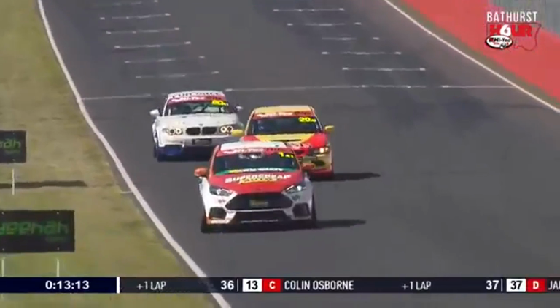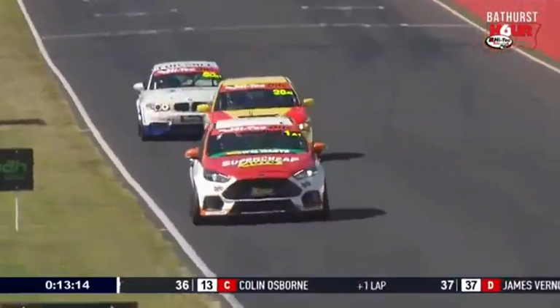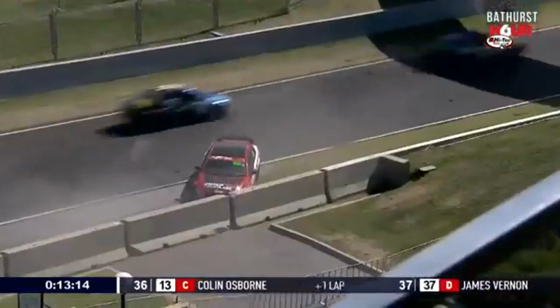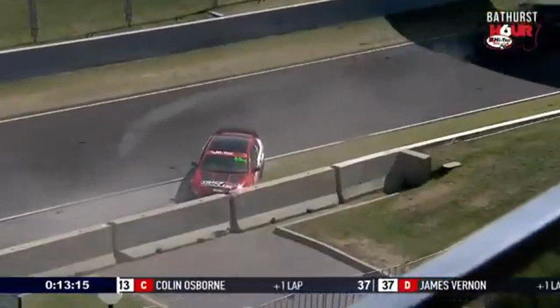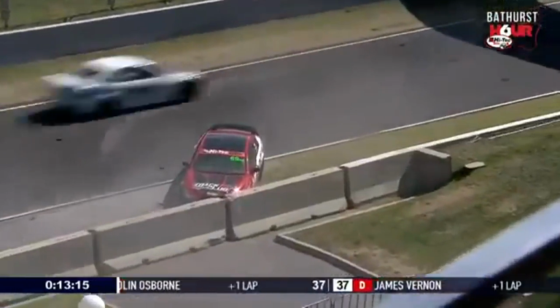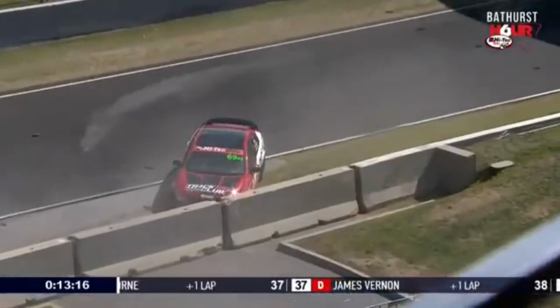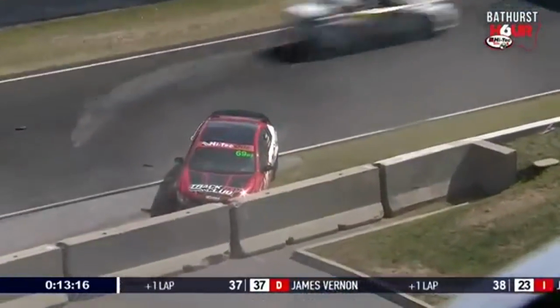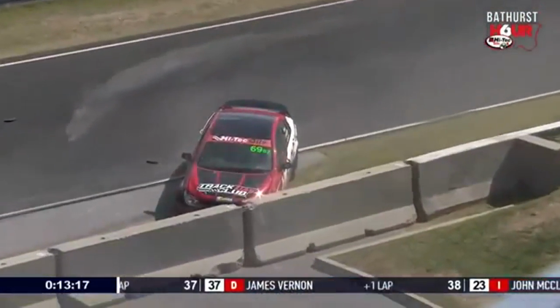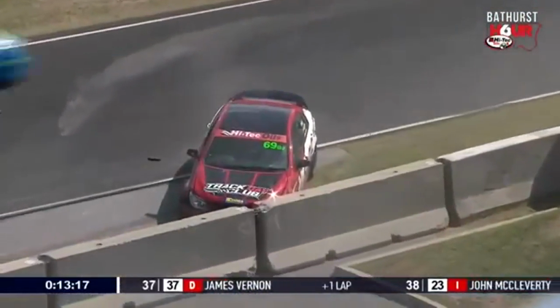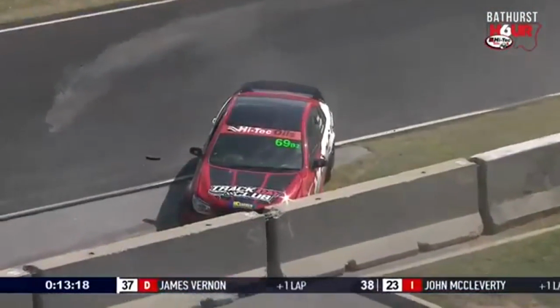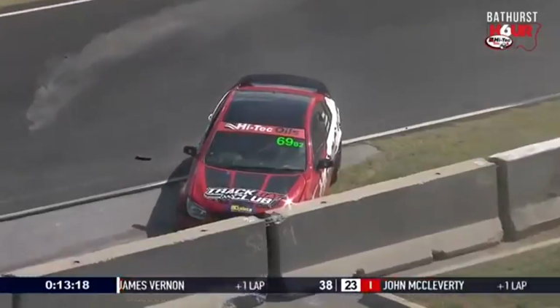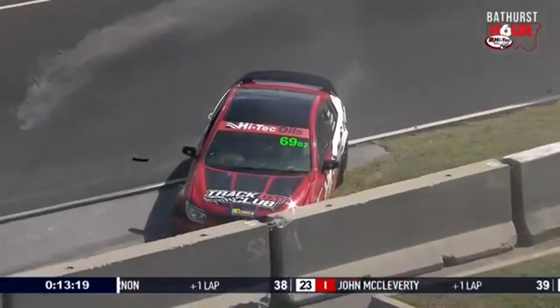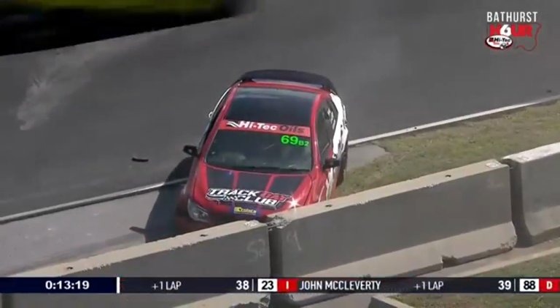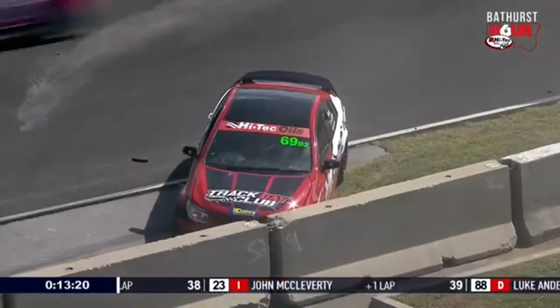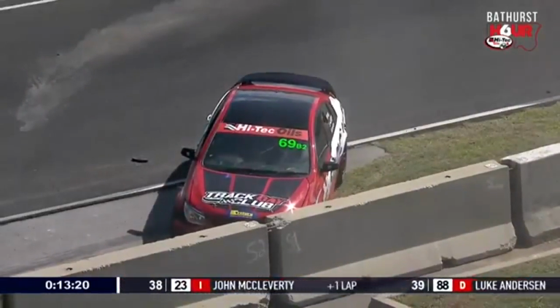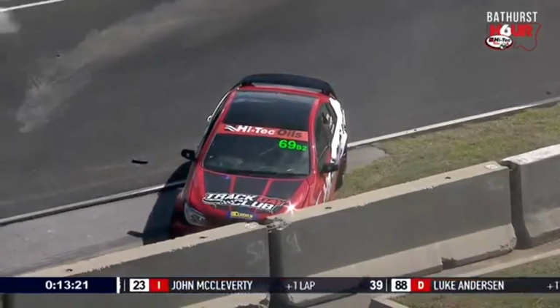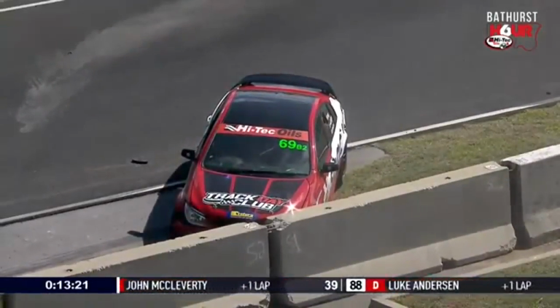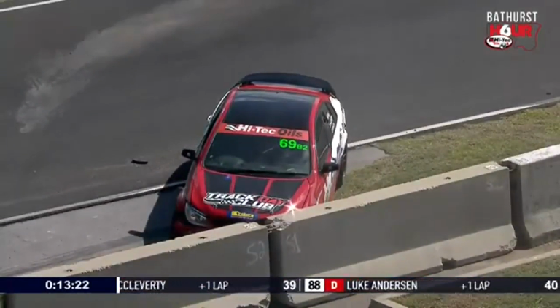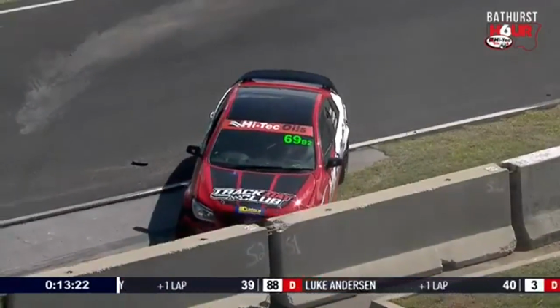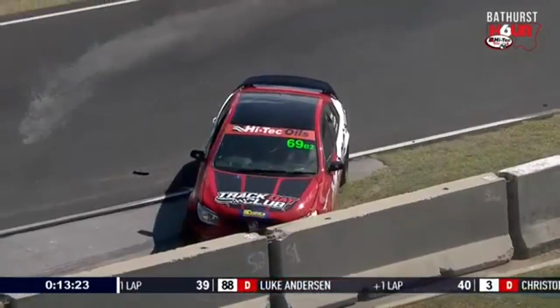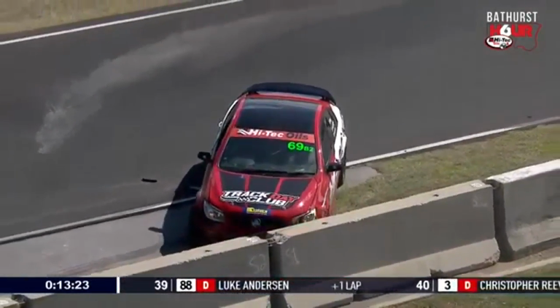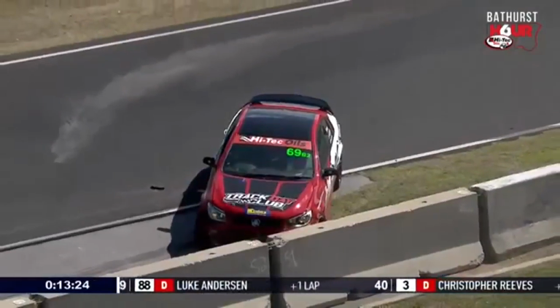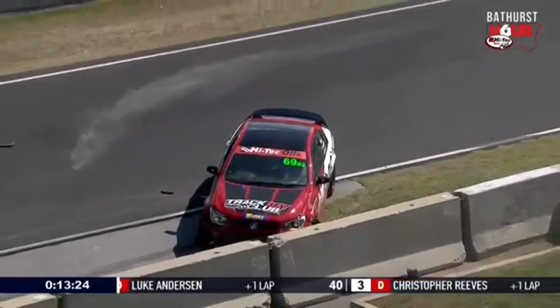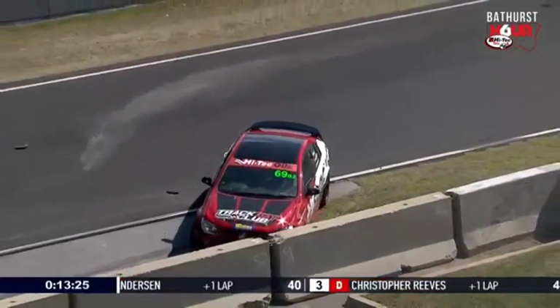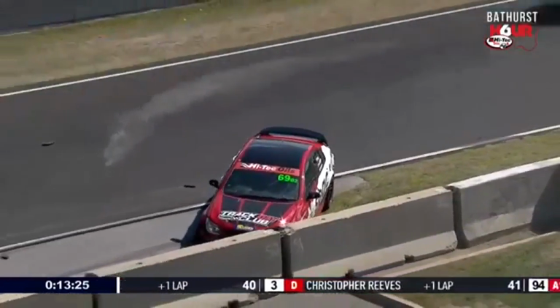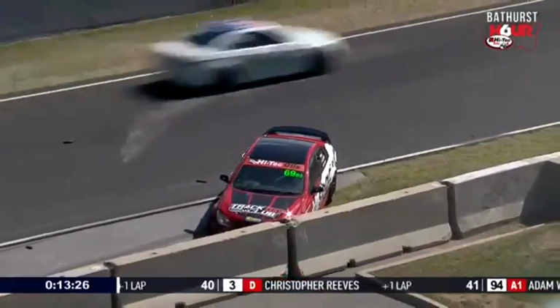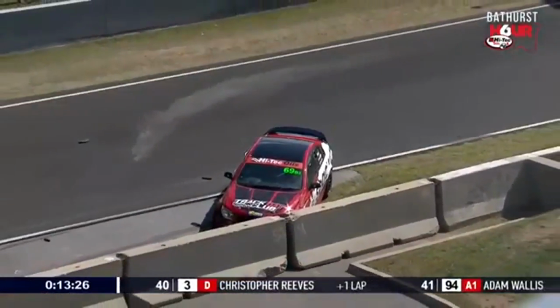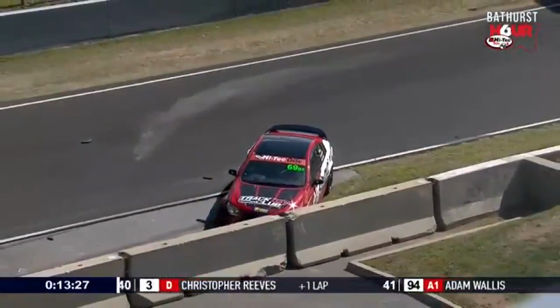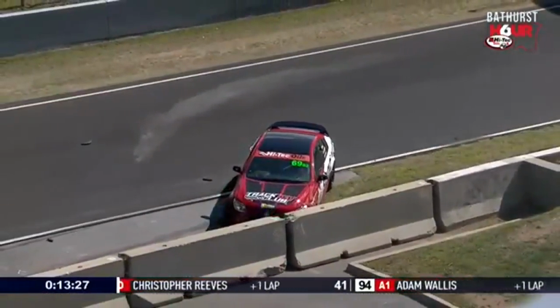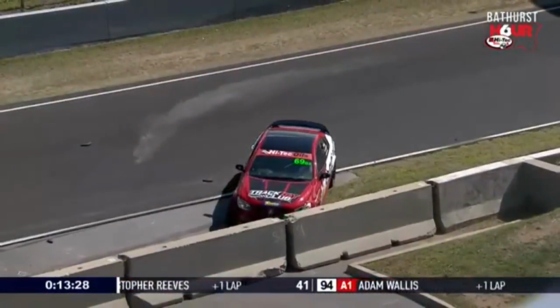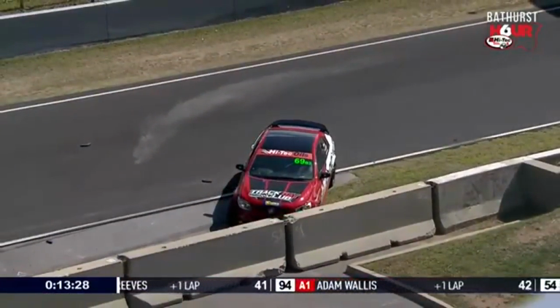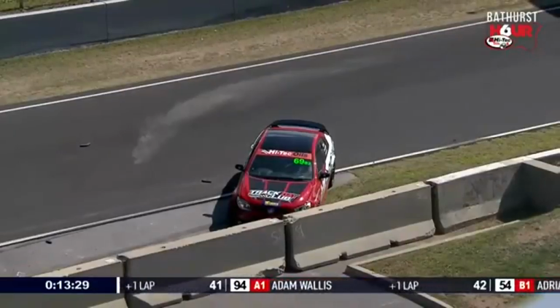A Bathurst spirit — fighting on, and we've got a car in the wall. It's car 69, the class-leading car from class B2 all weekend long. B2 being the high performance, normally aspirated category. It's a Holden Commodore VF SSV Redline.